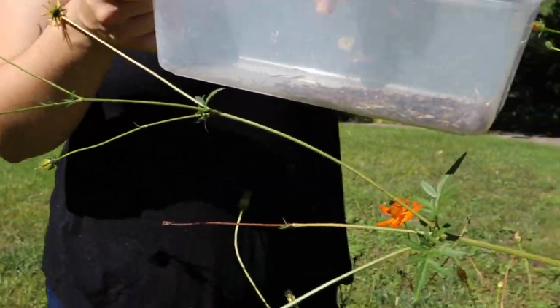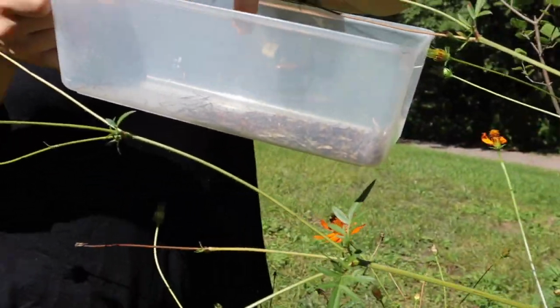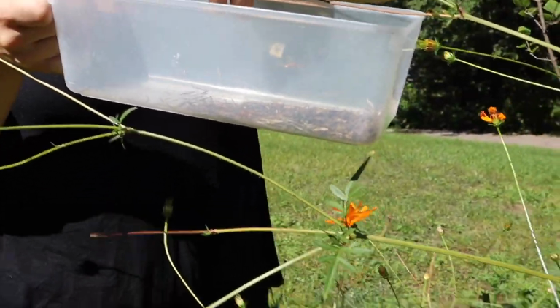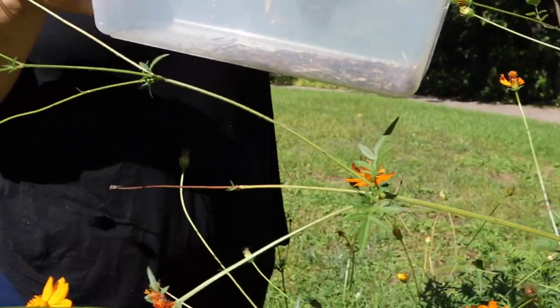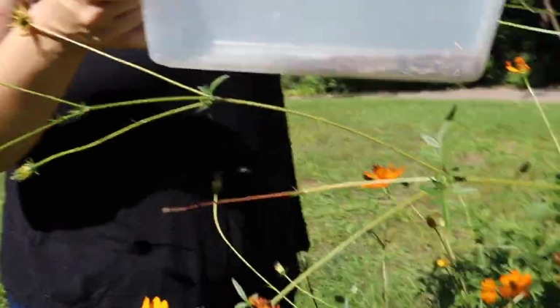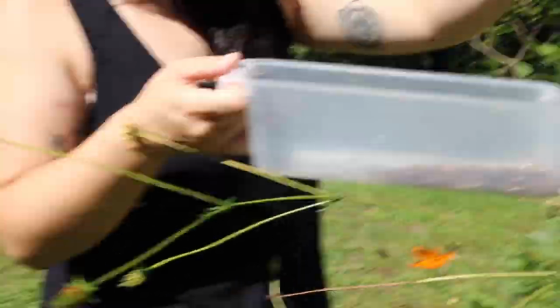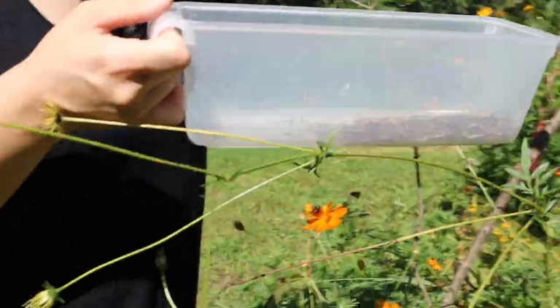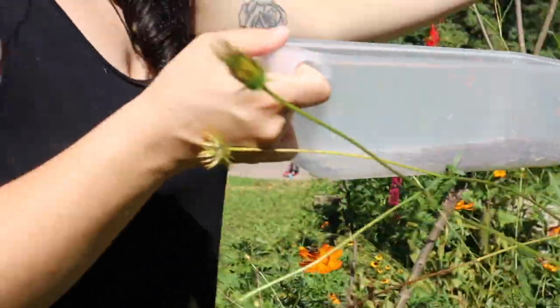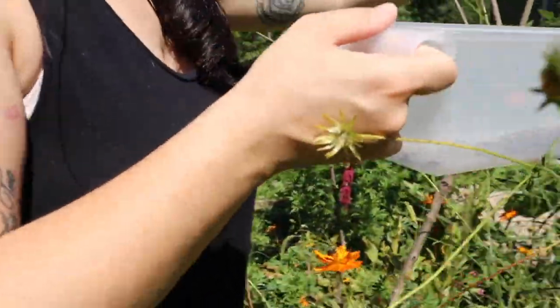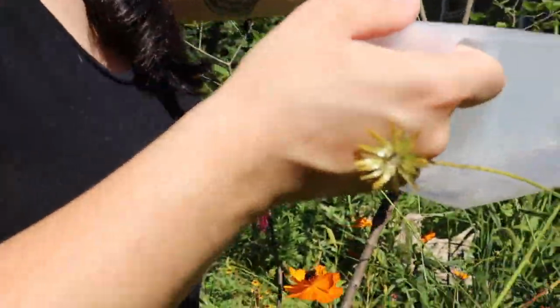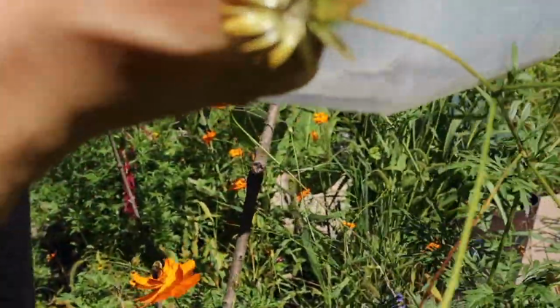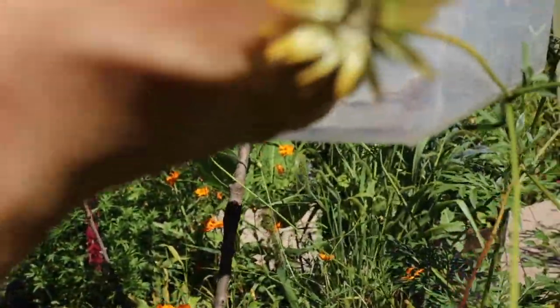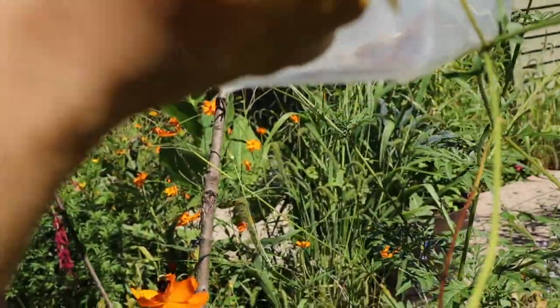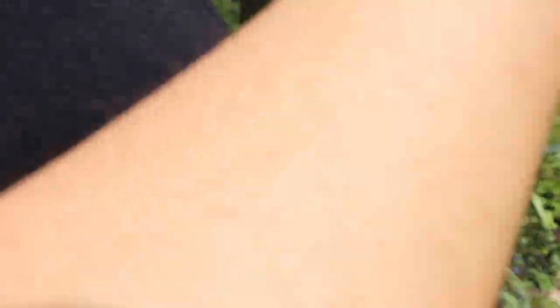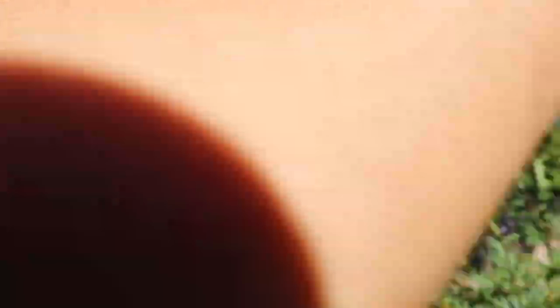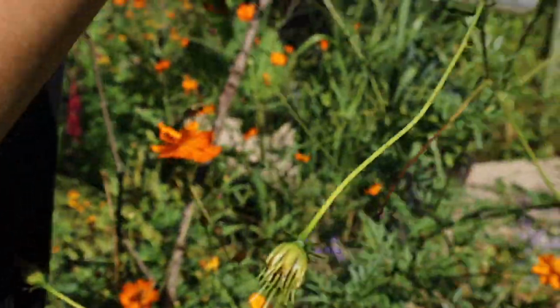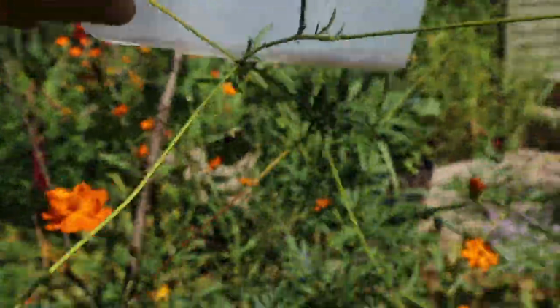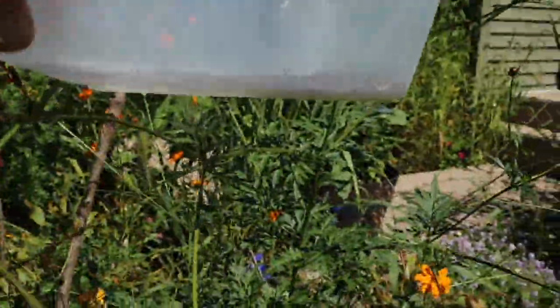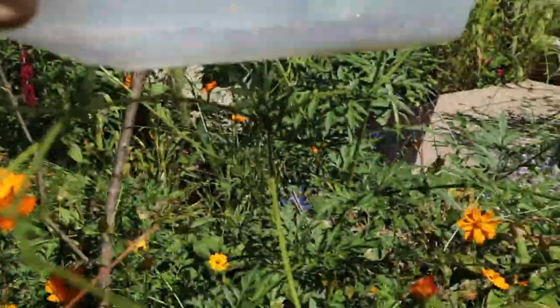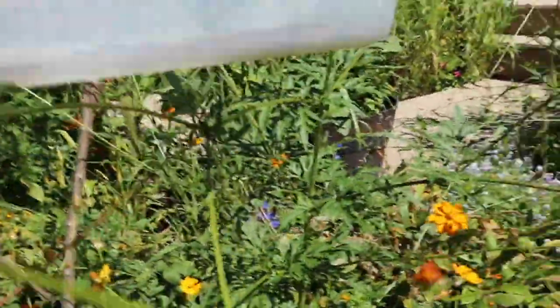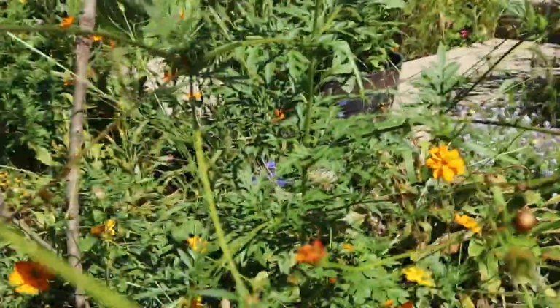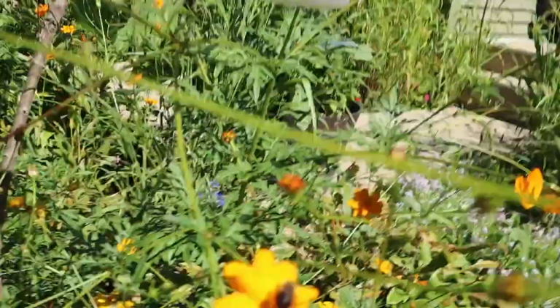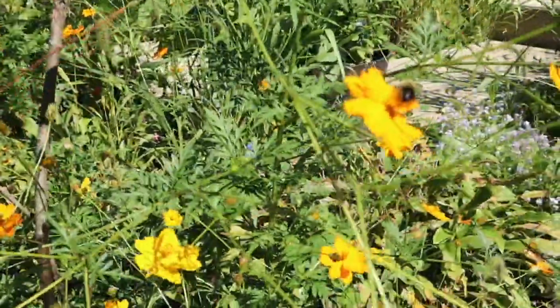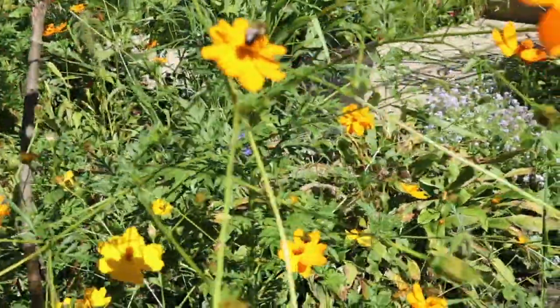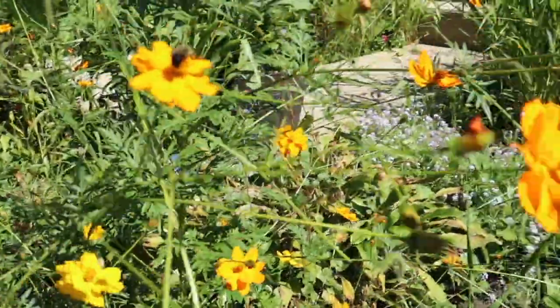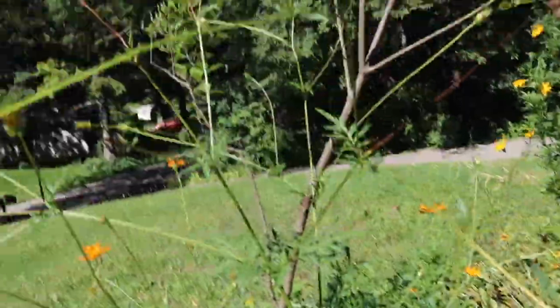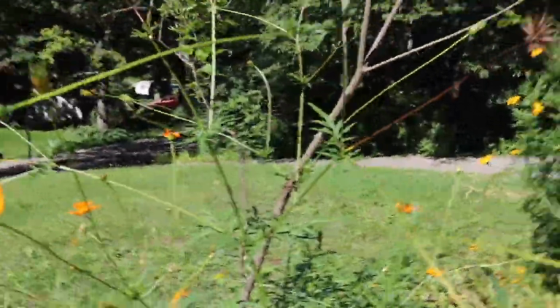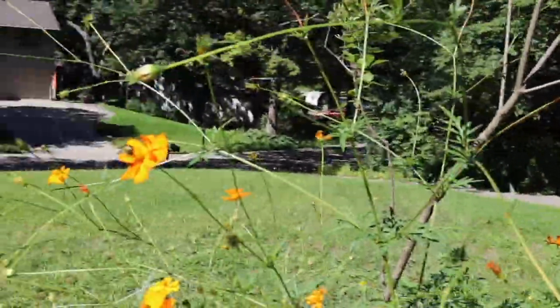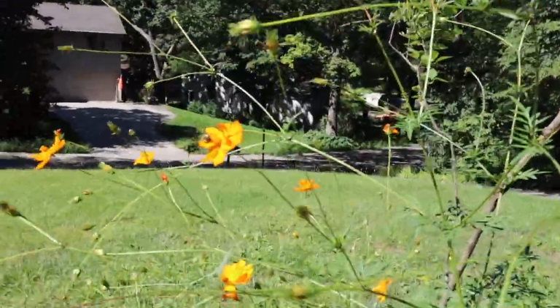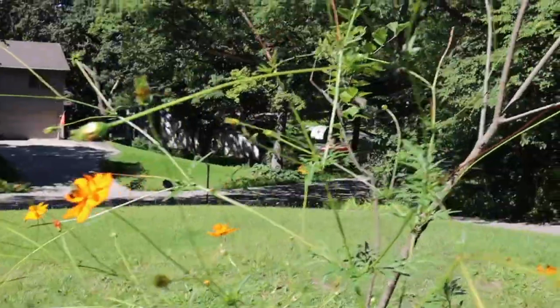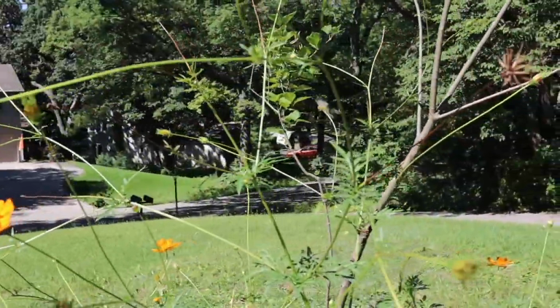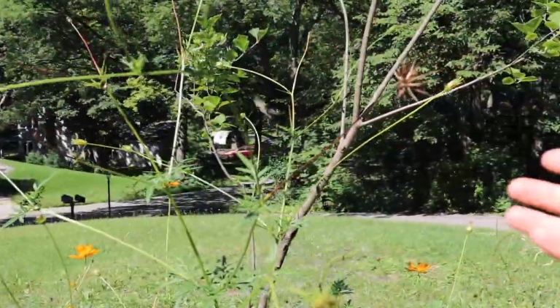I have been told that if you cut these stems back, or cut off the heads, the Cosmos will continue to just keep blooming and blooming all summer. Mom, can I do this one? Ooh, that's a pretty one.